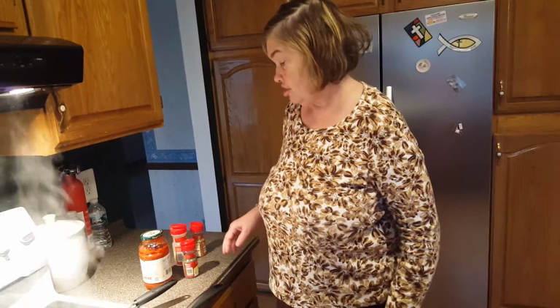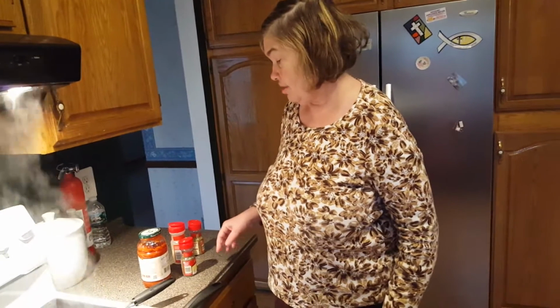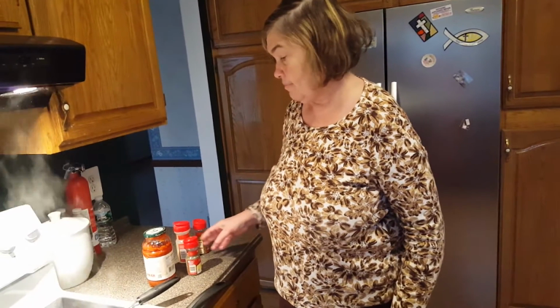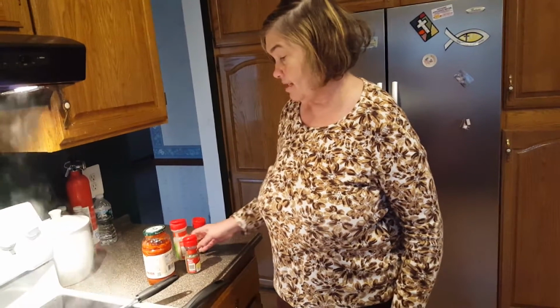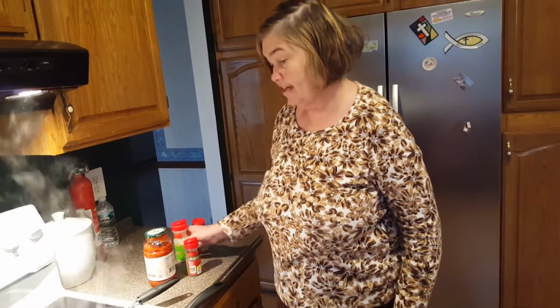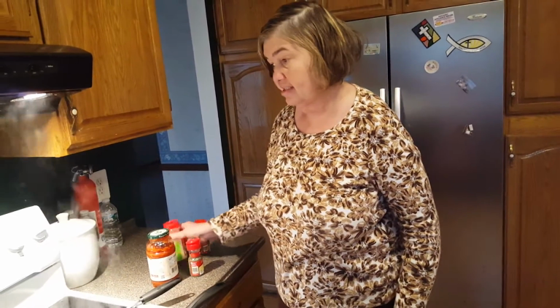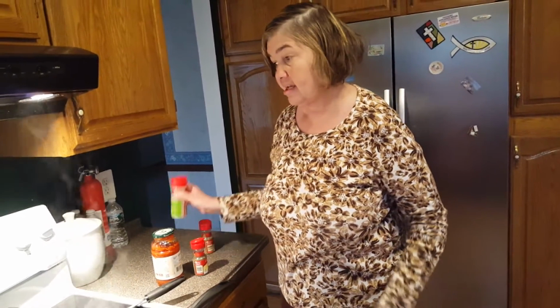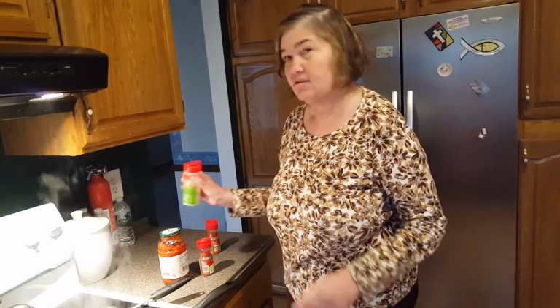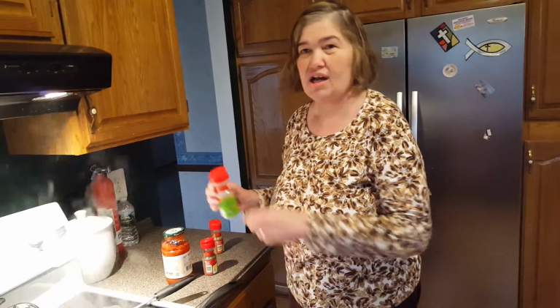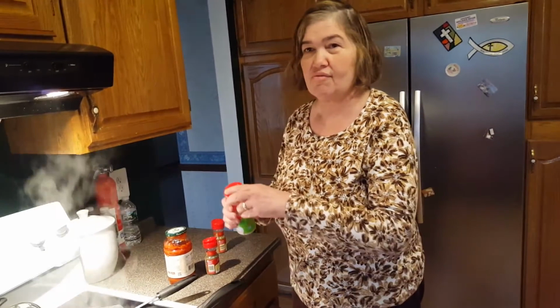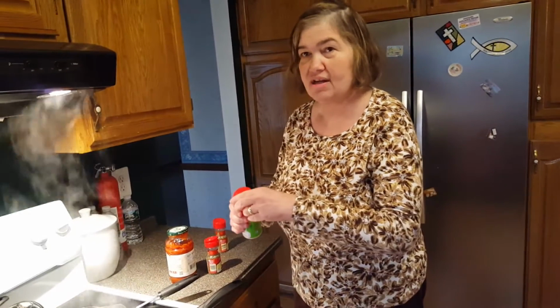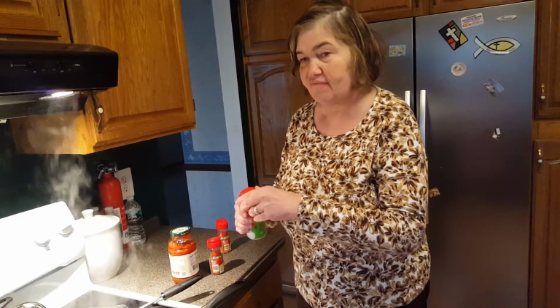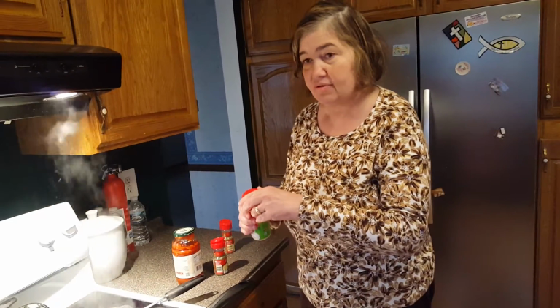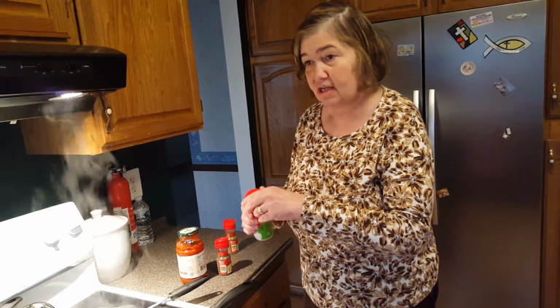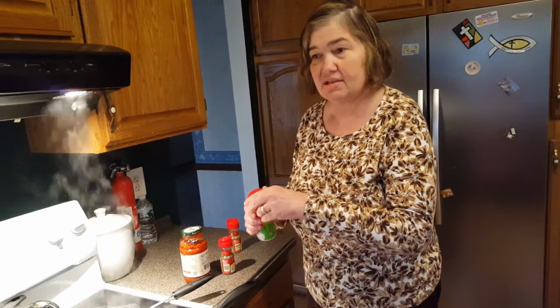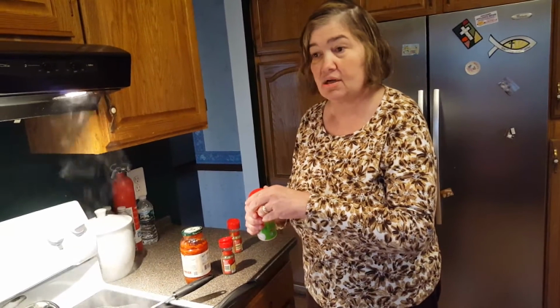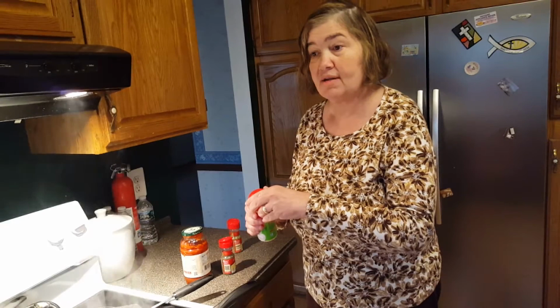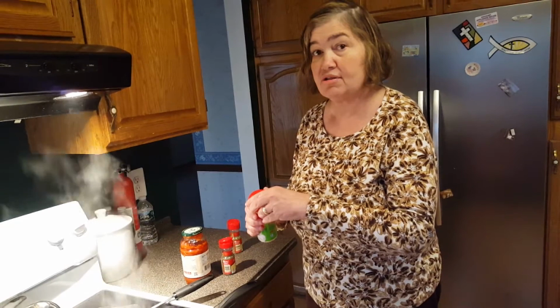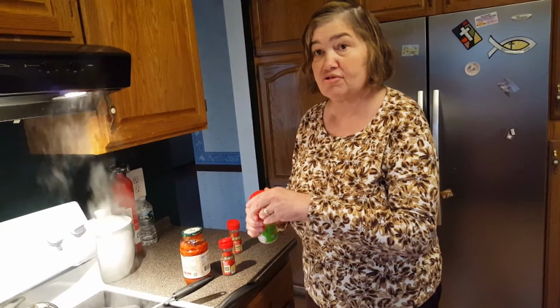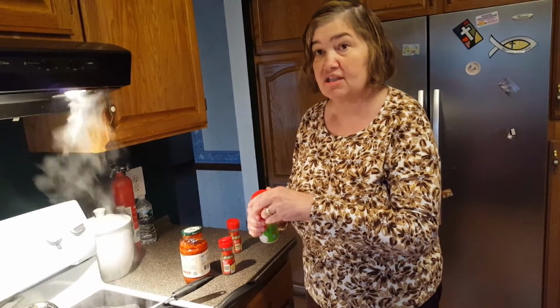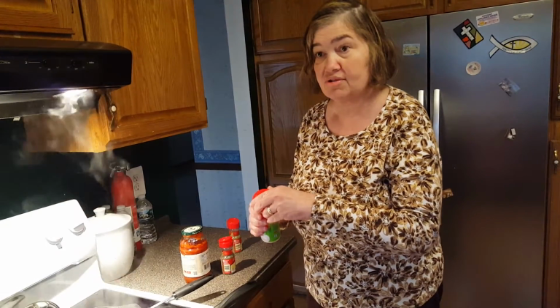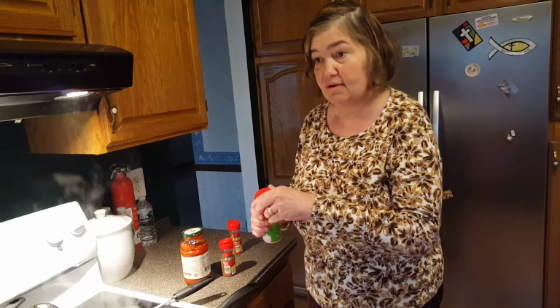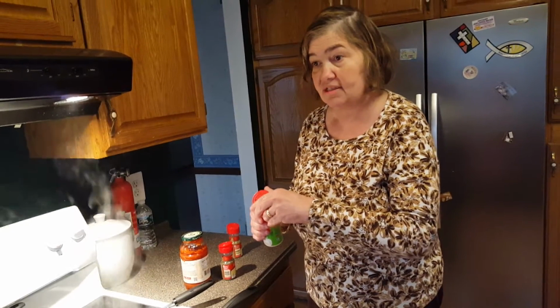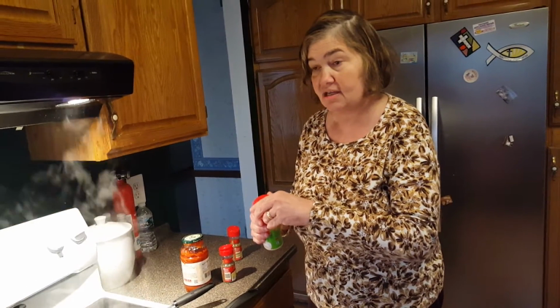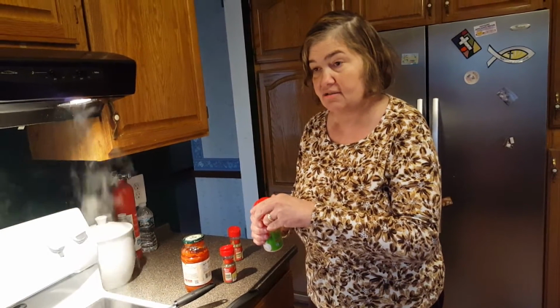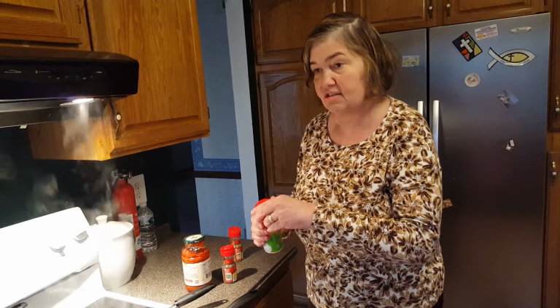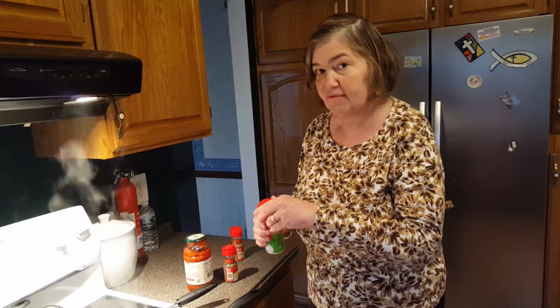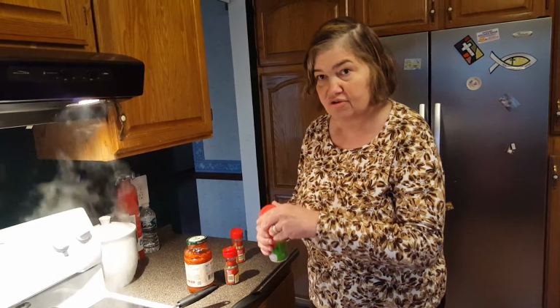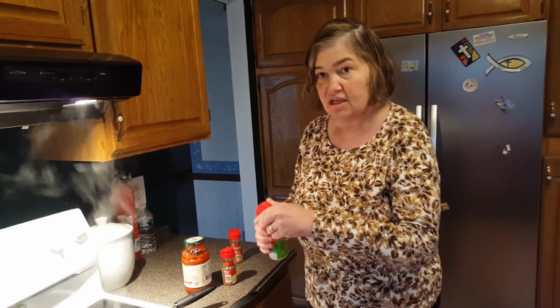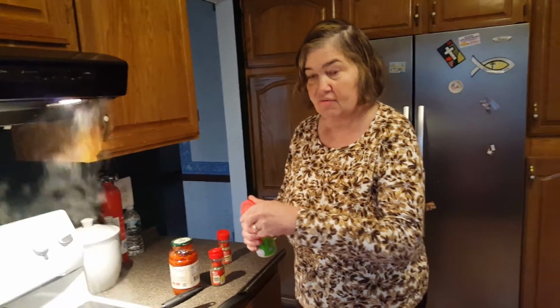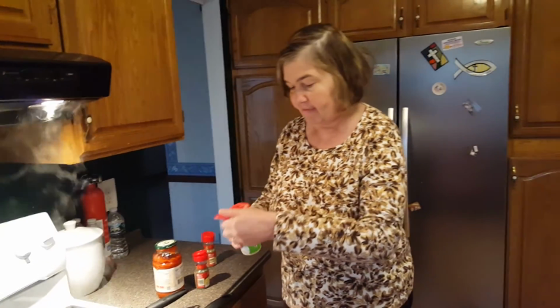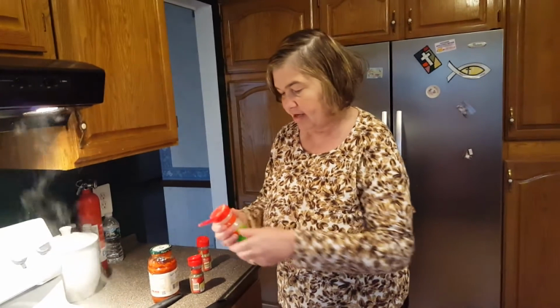Today we are making Baked Ziti. It's kind of a rainy November day — well, wait a minute, it's supposed to be December today. It's December 1st and we're having rain.